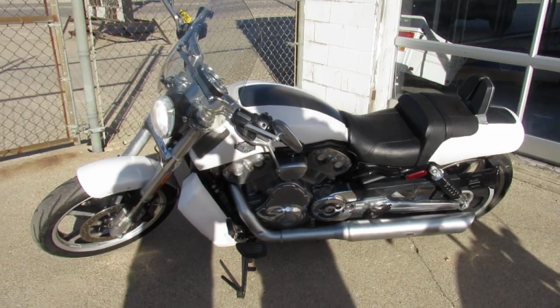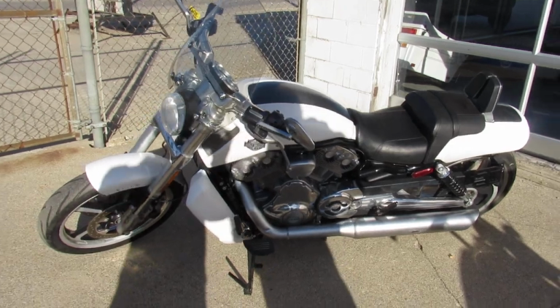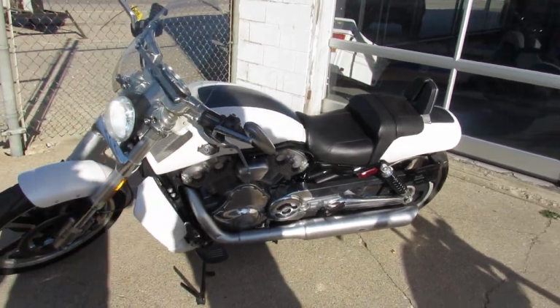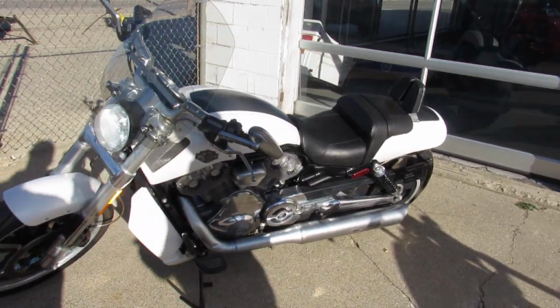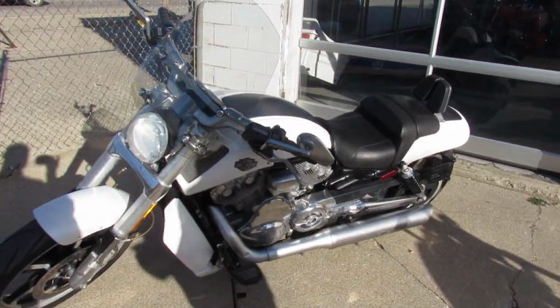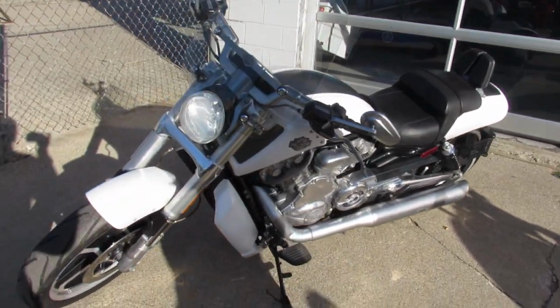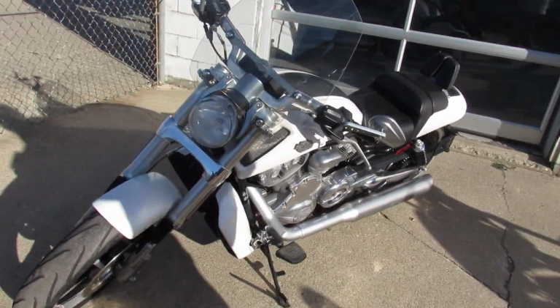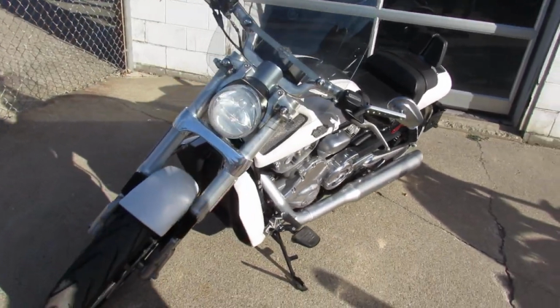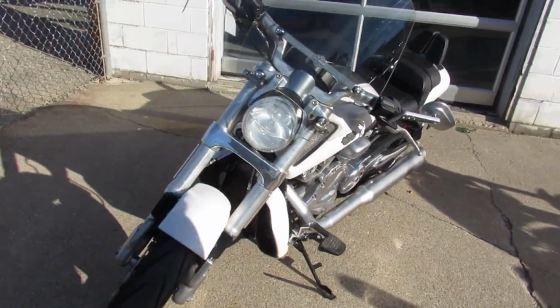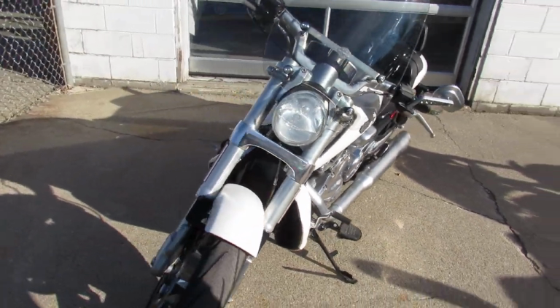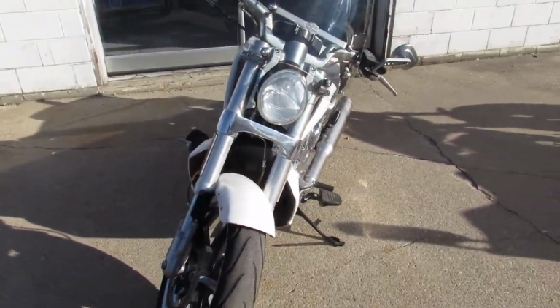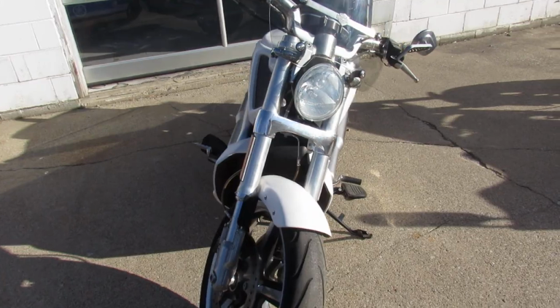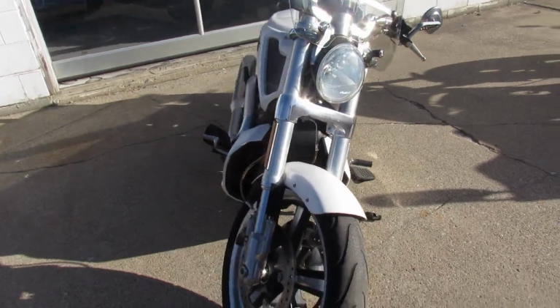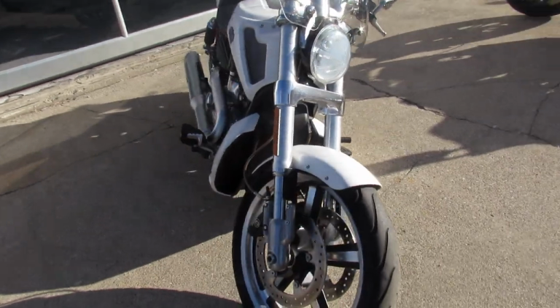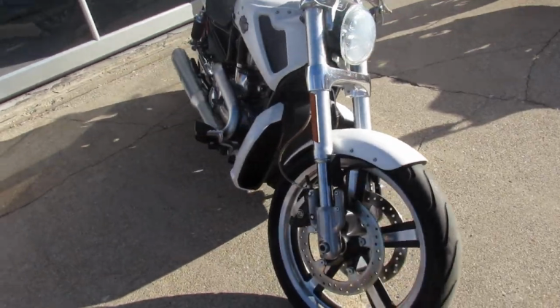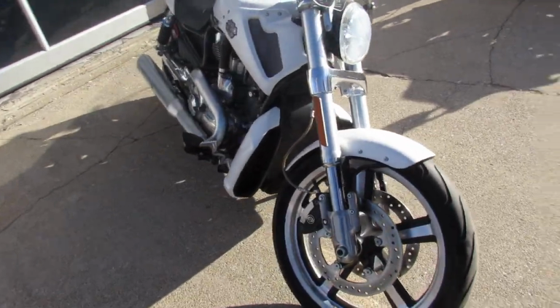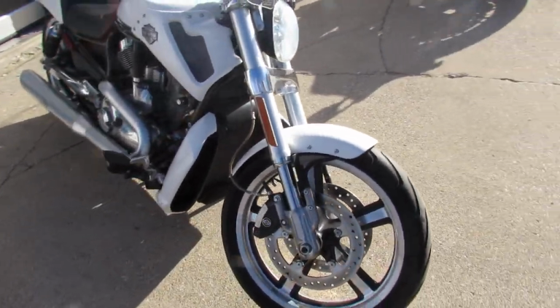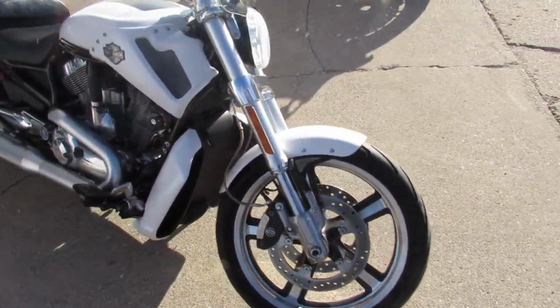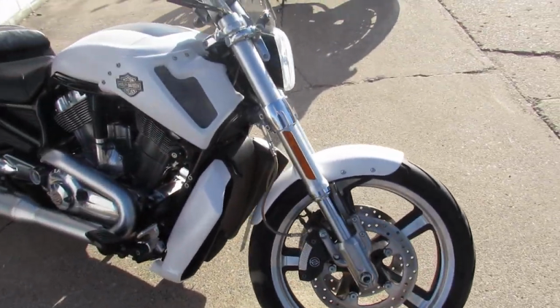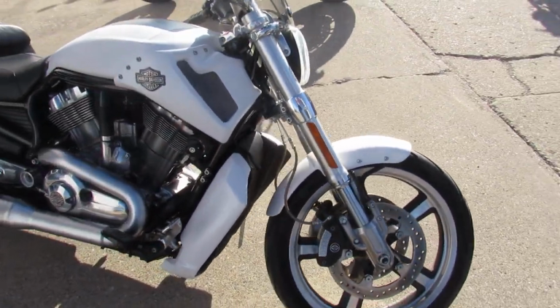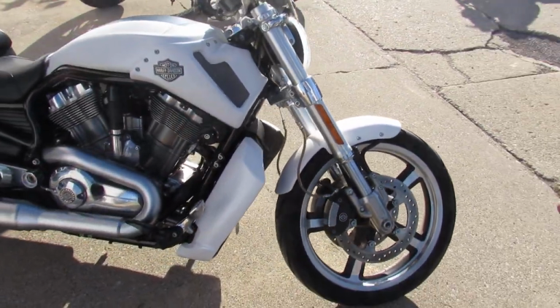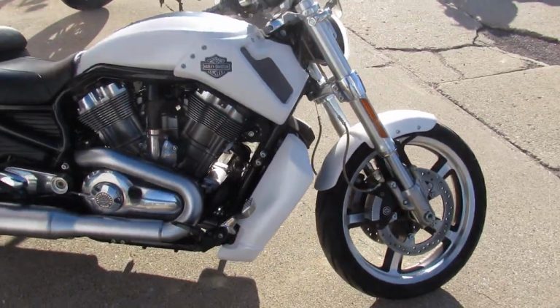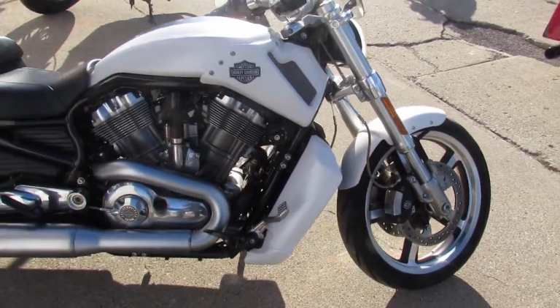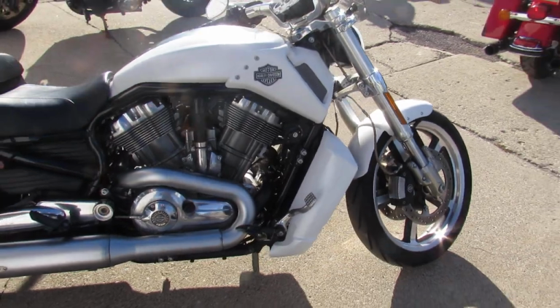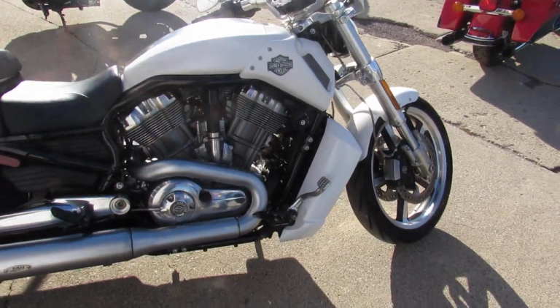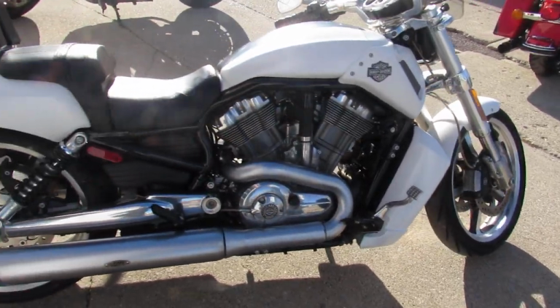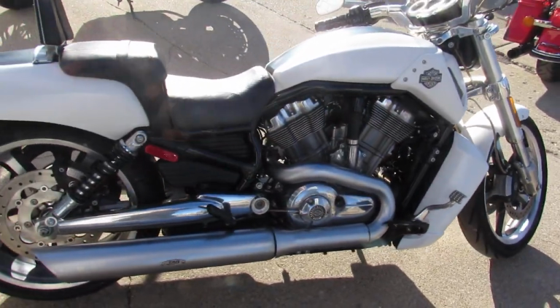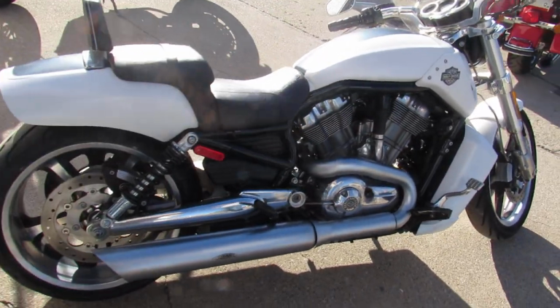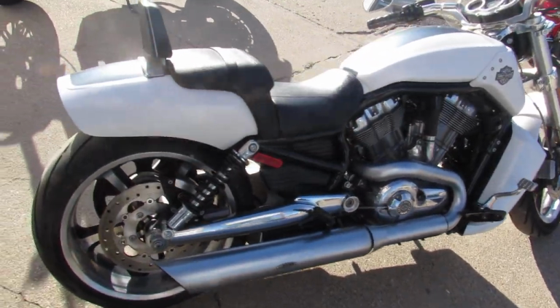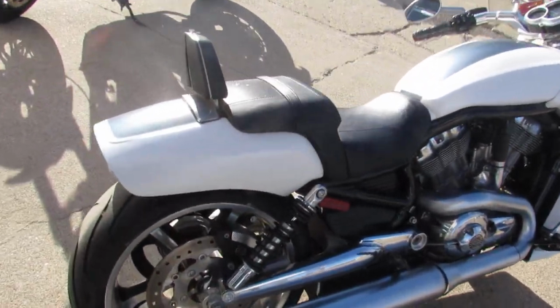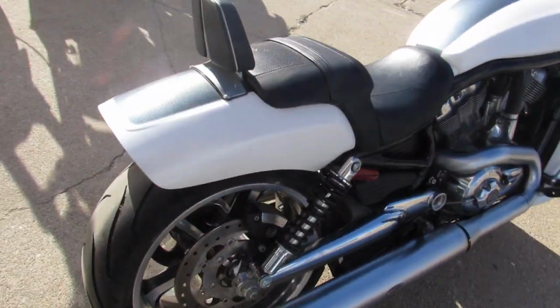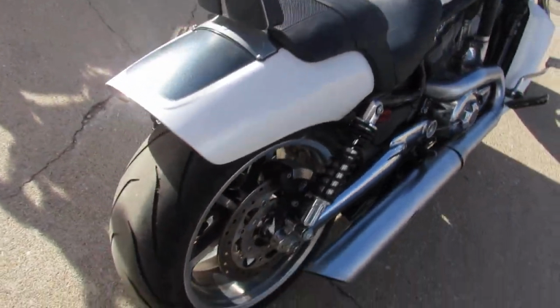Hey, anybody out there looking for a V-Rod? We got them here at Approval Powersports. This one is a 2013 Harley-Davidson Muscle Rod, comes in the white hot denim paint — it's a good-looking bike.